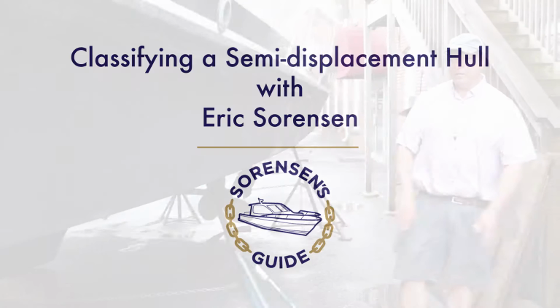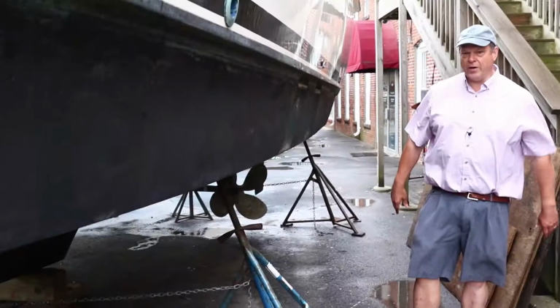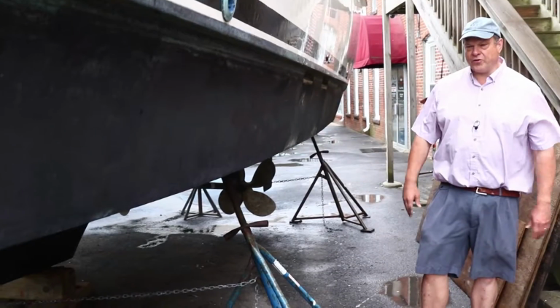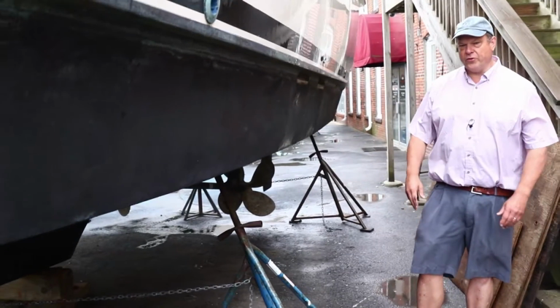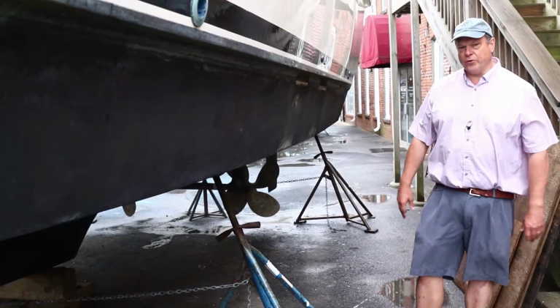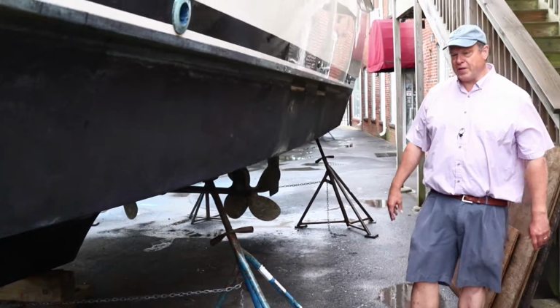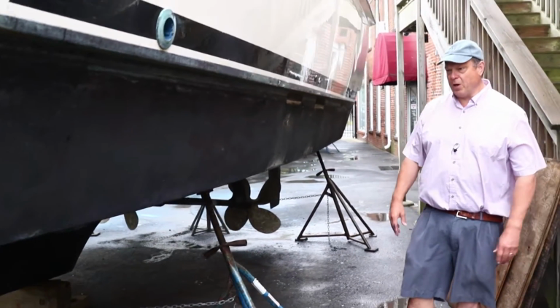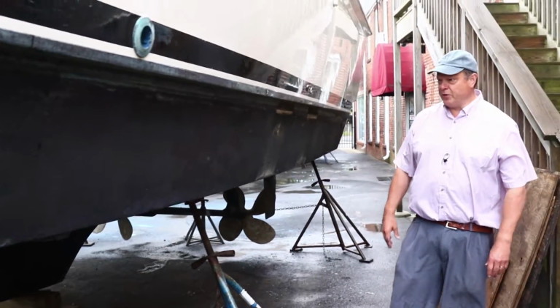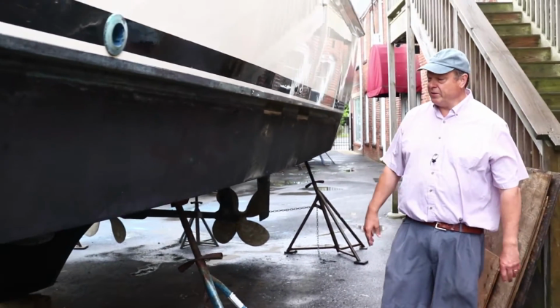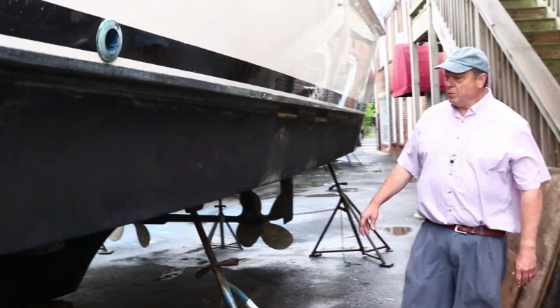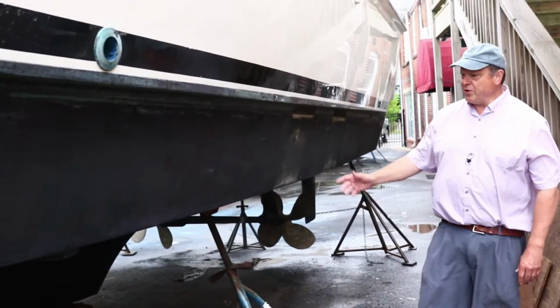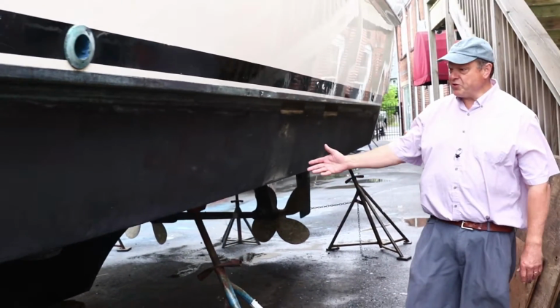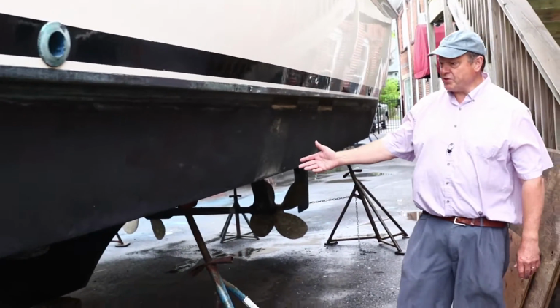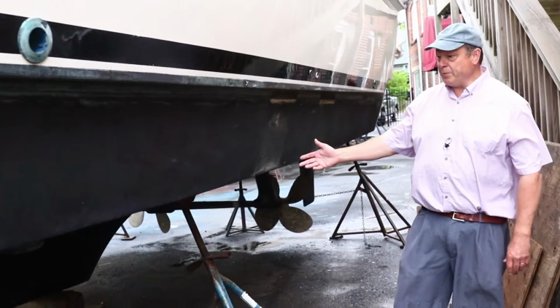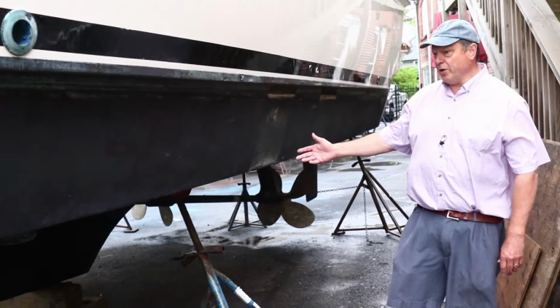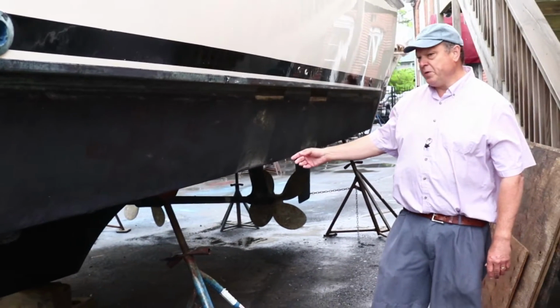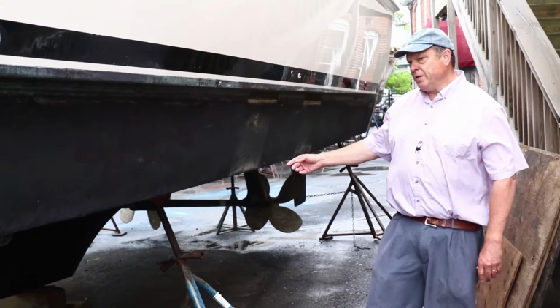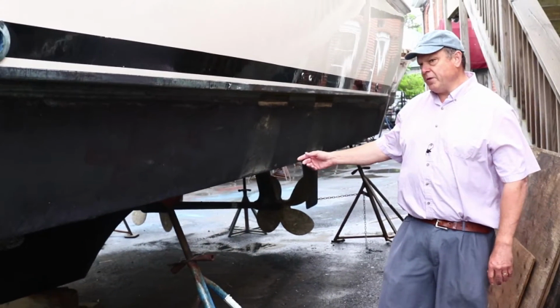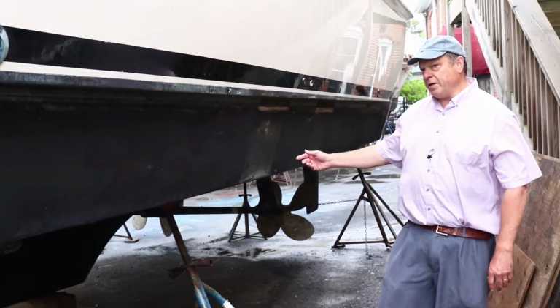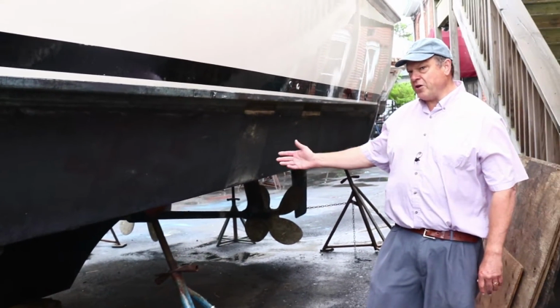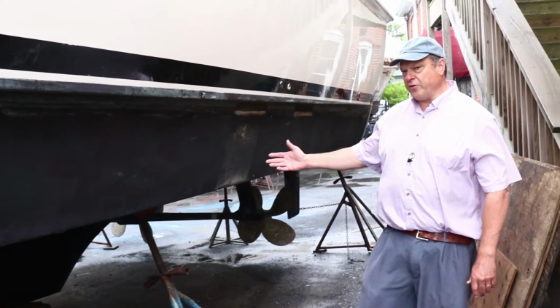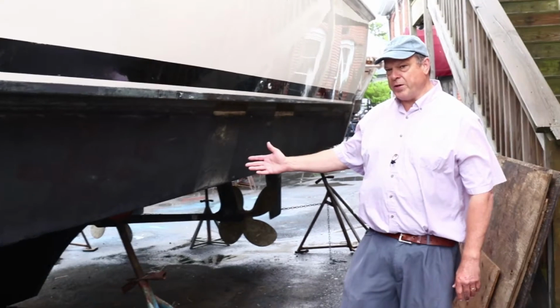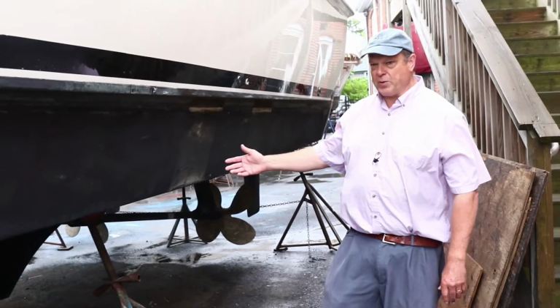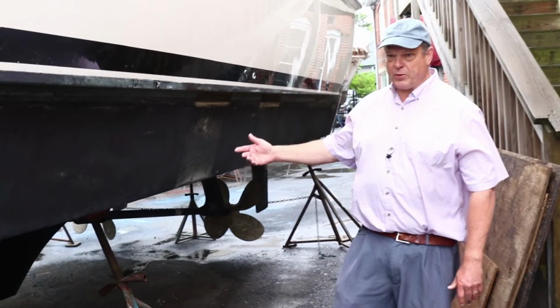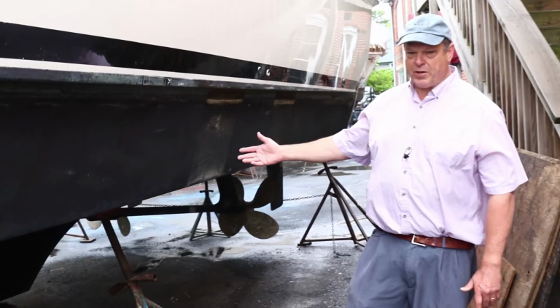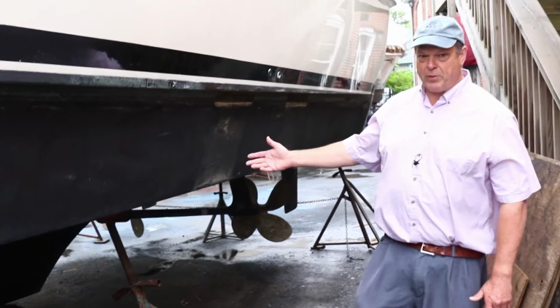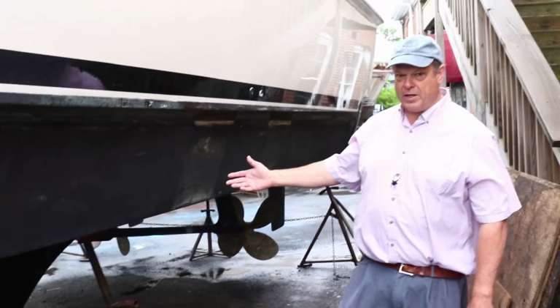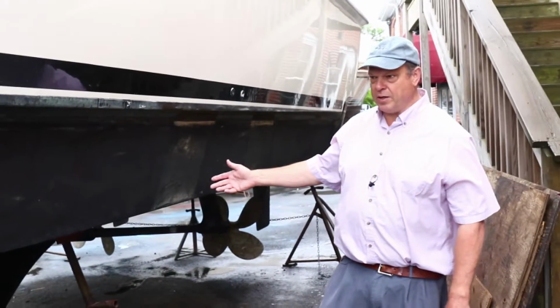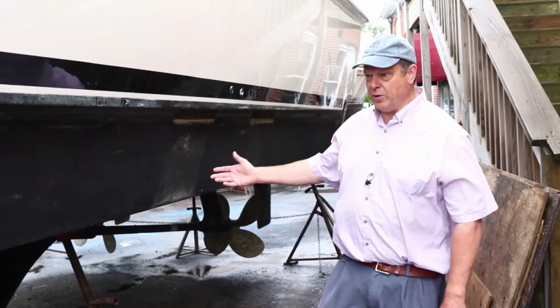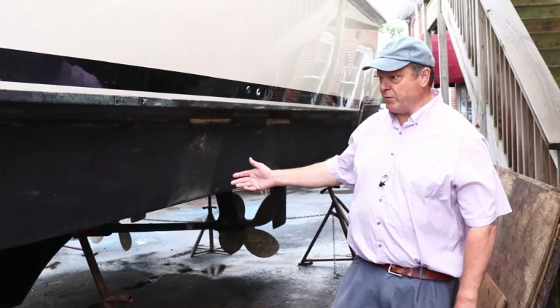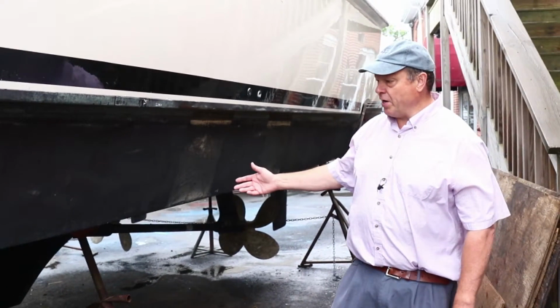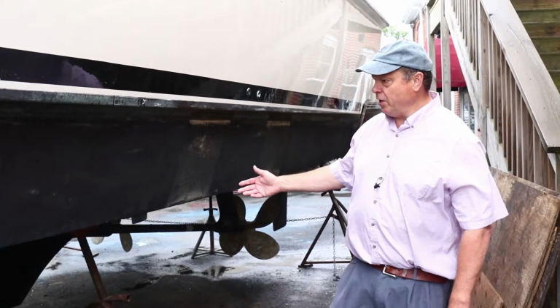Hi, Eric Sorensen. Sorensen's Guide to Power Boats. We have an interesting example here of a semi-displacement, or semi-planing — call it whatever you want — hull.